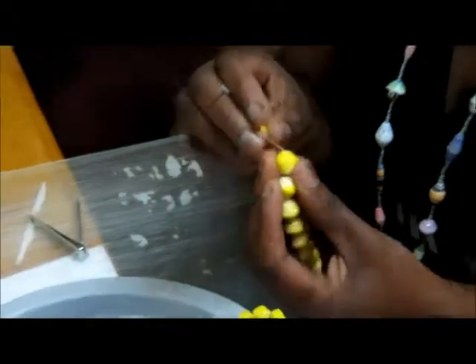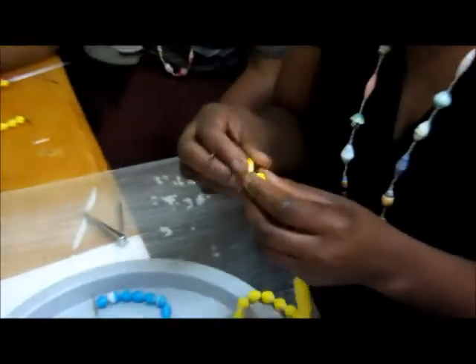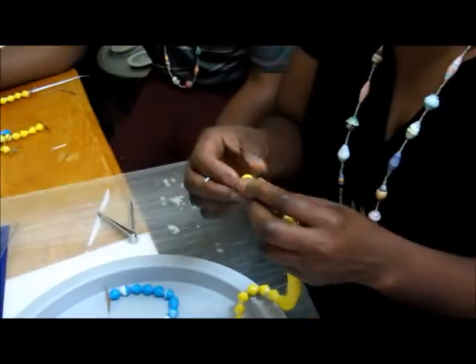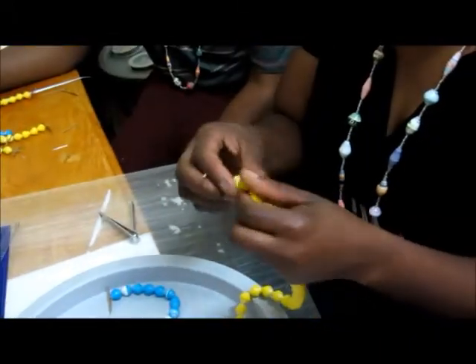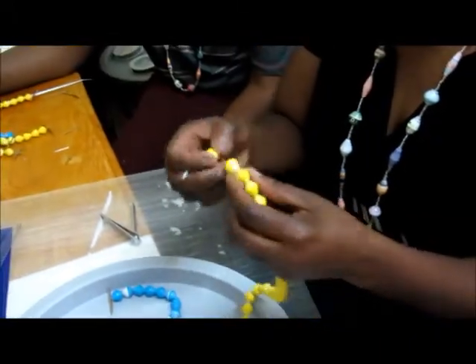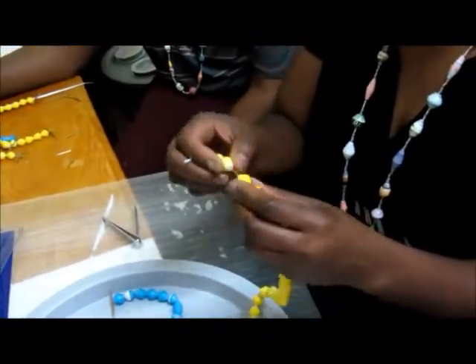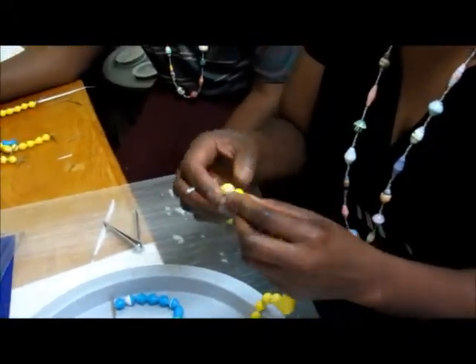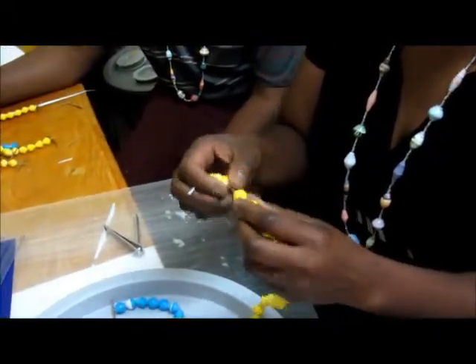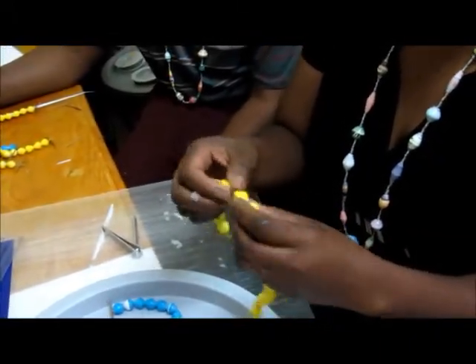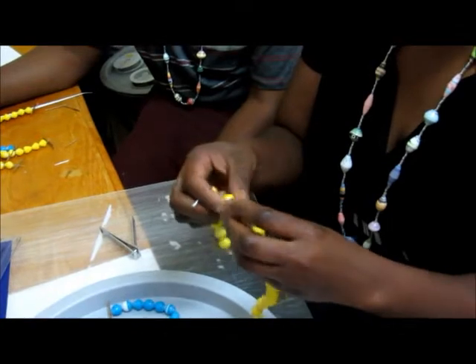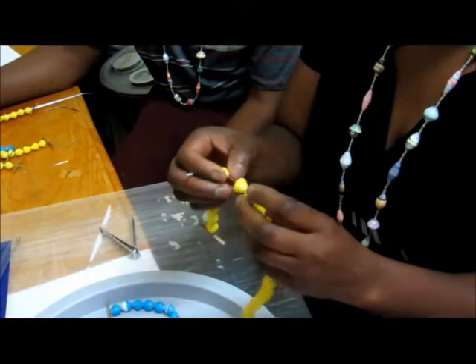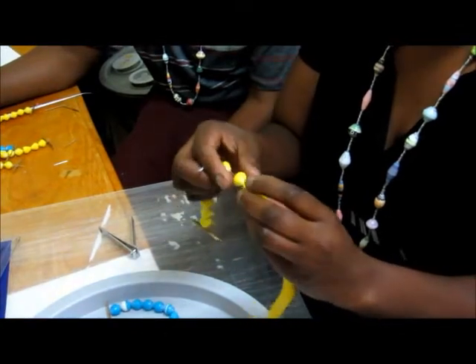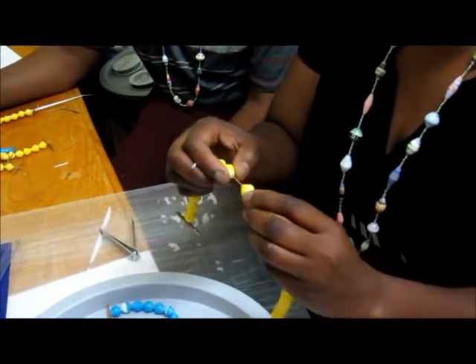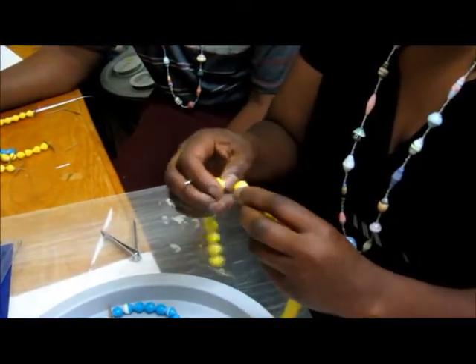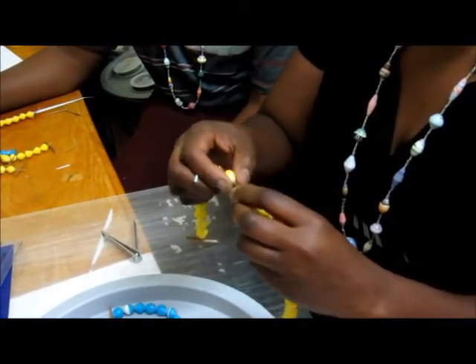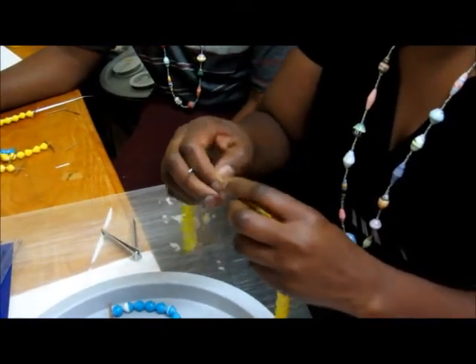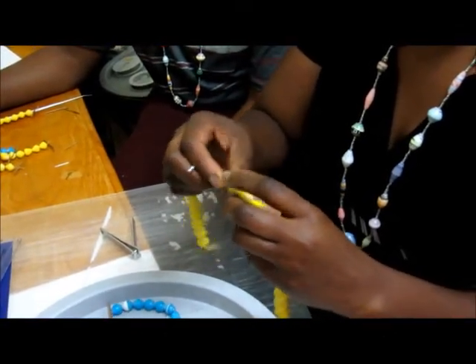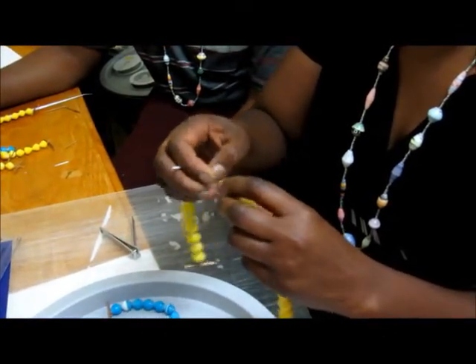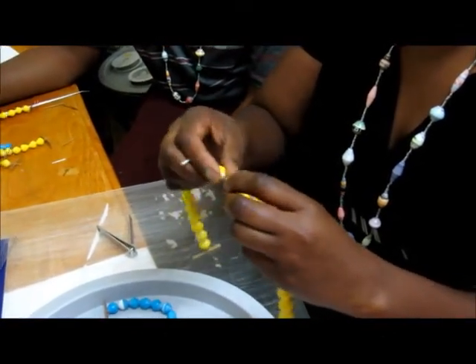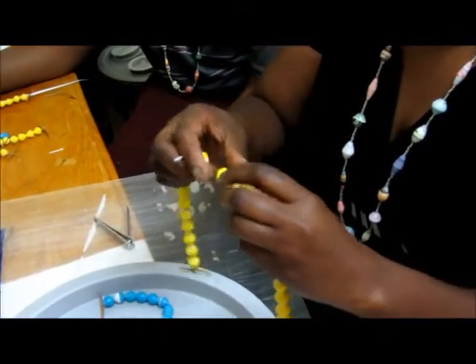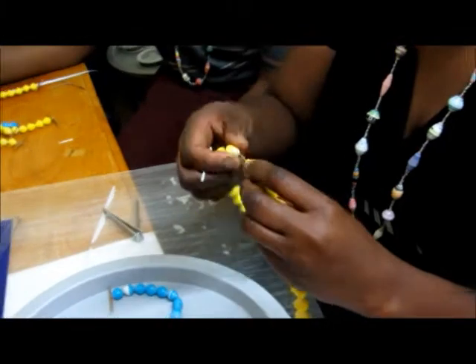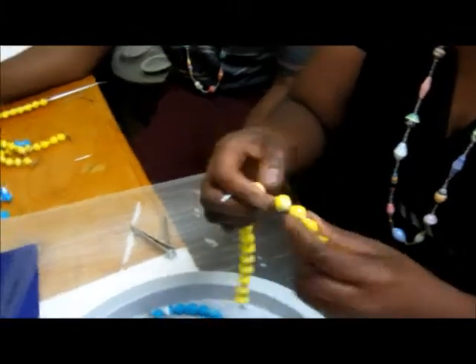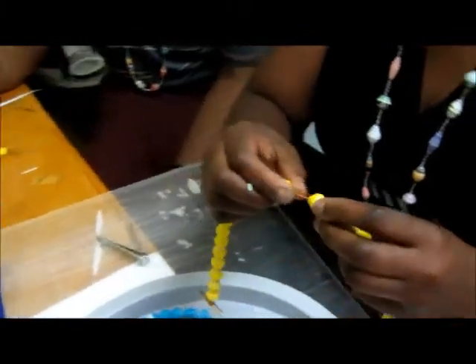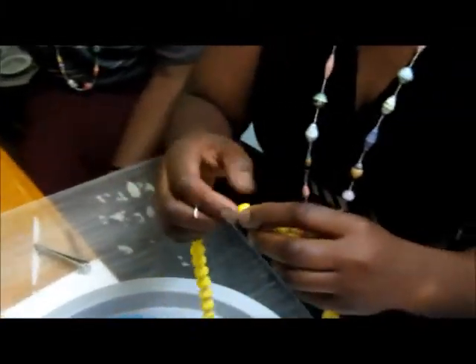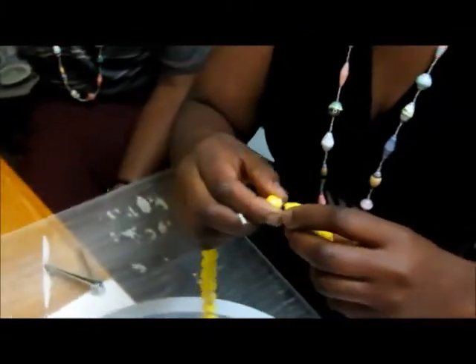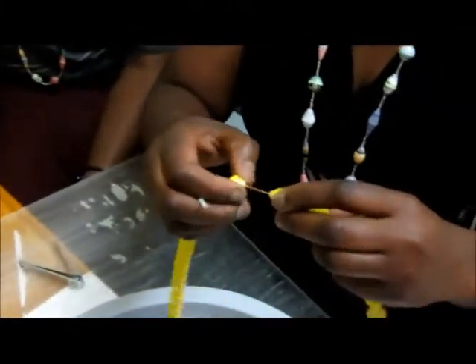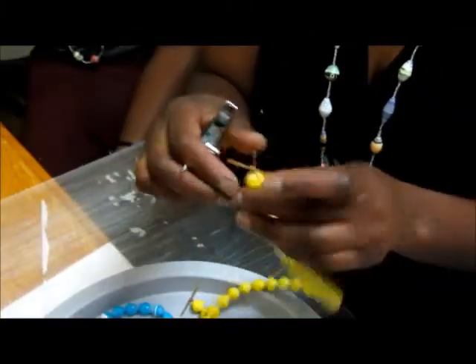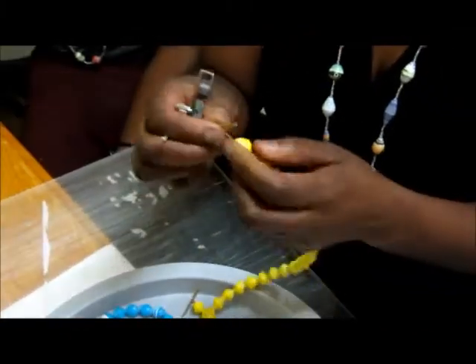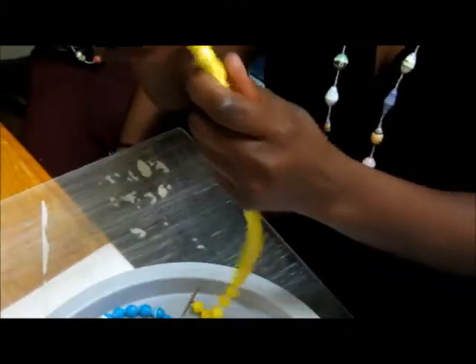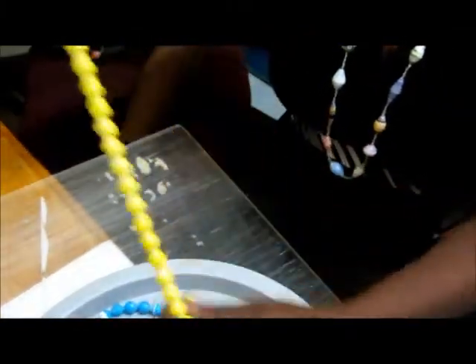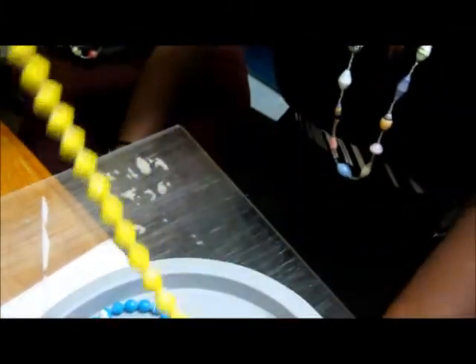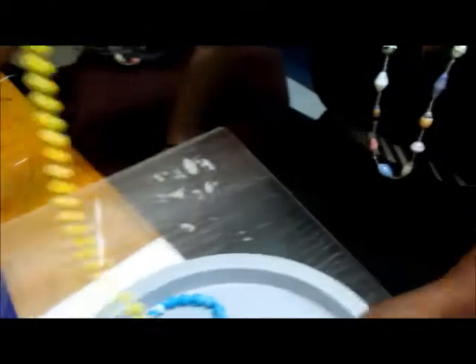When some beads are stuck together, you will go bead by bead looking for the beads that are stuck together and you remove them. When you get to the edge, you are sure that the beads are okay.